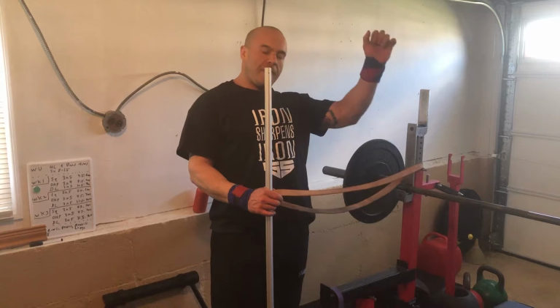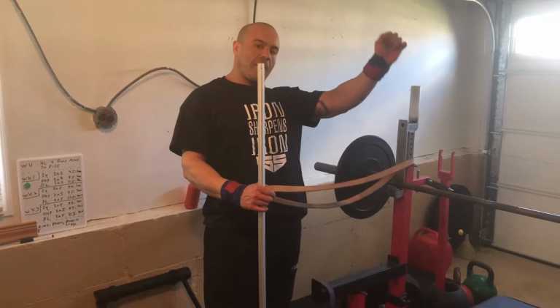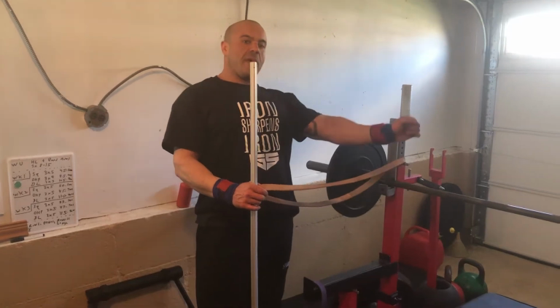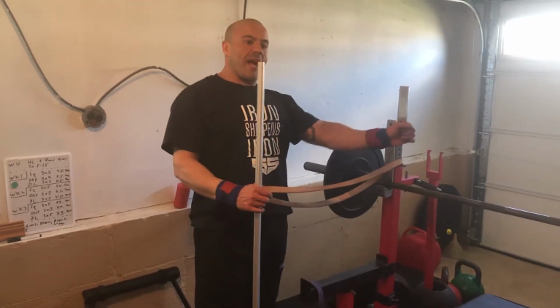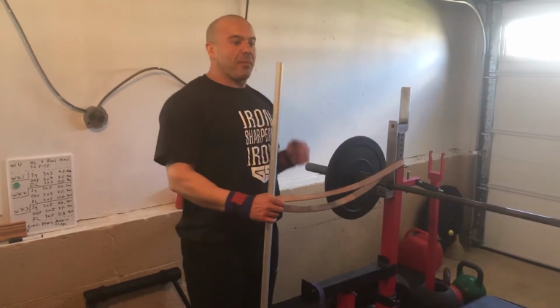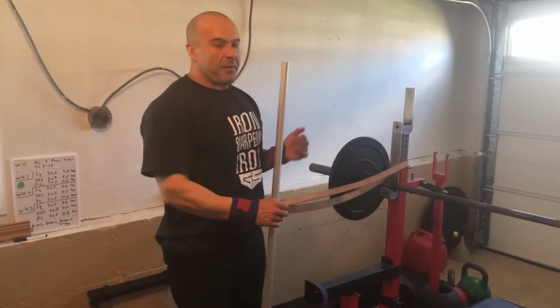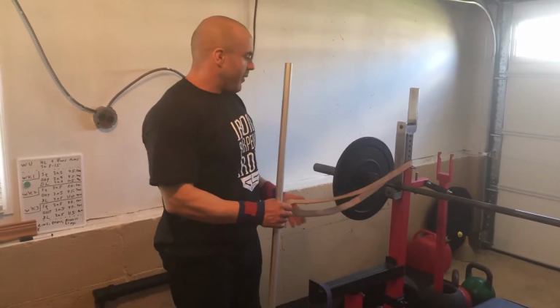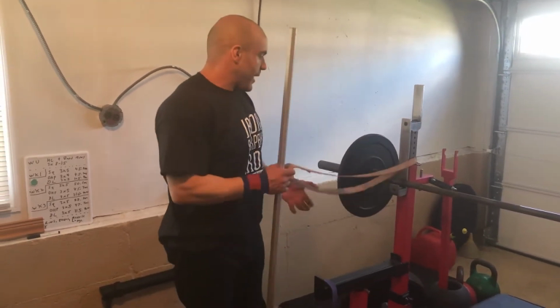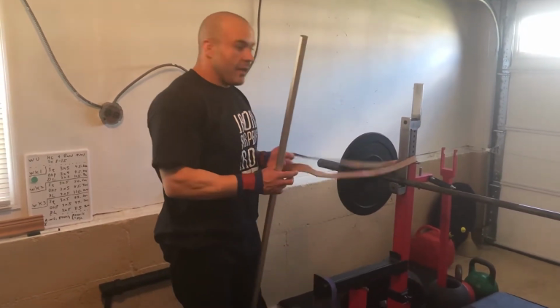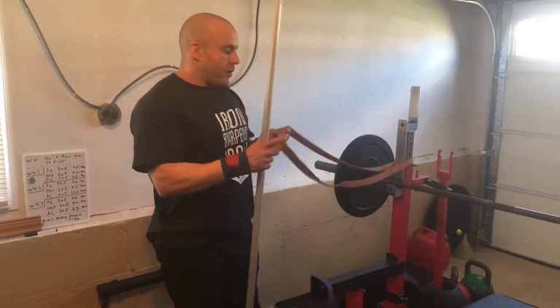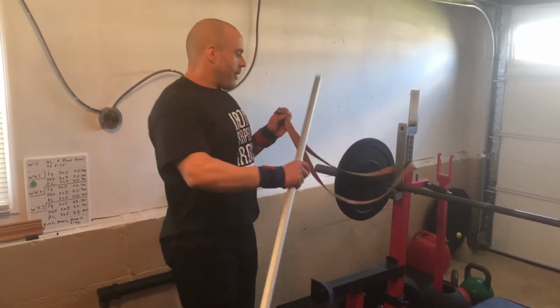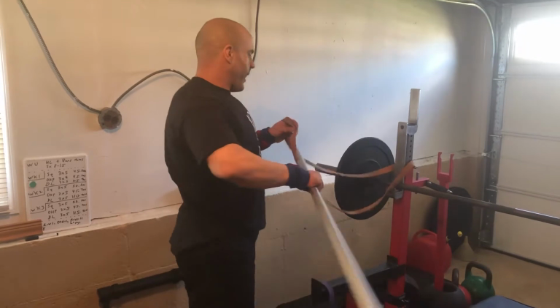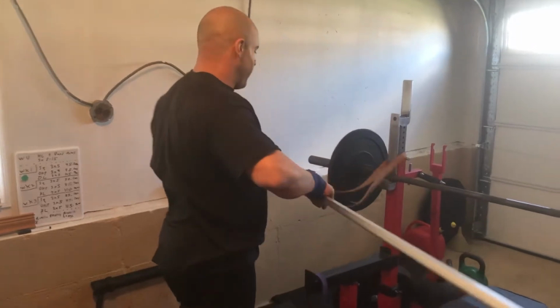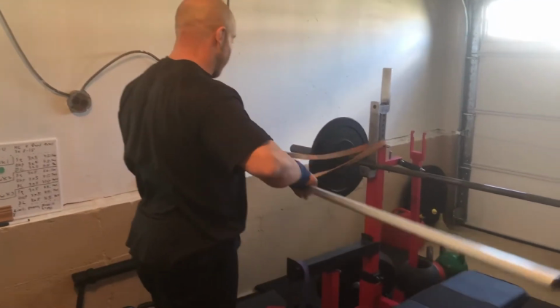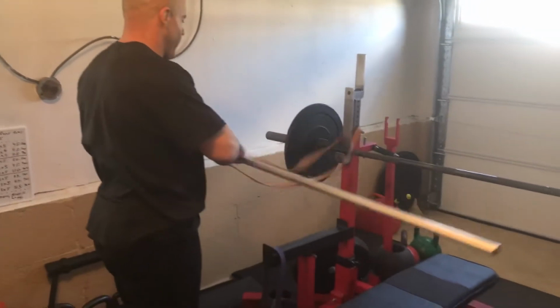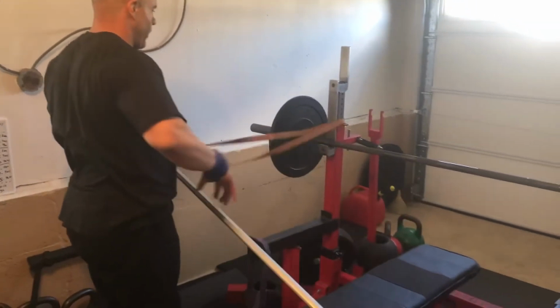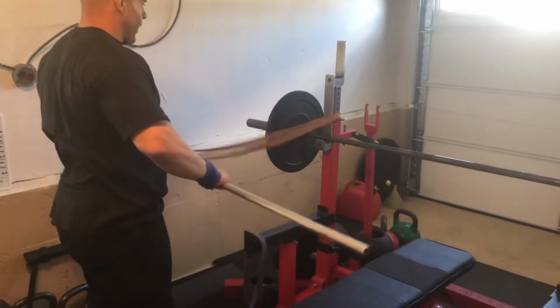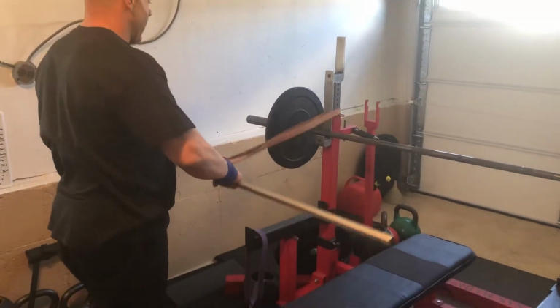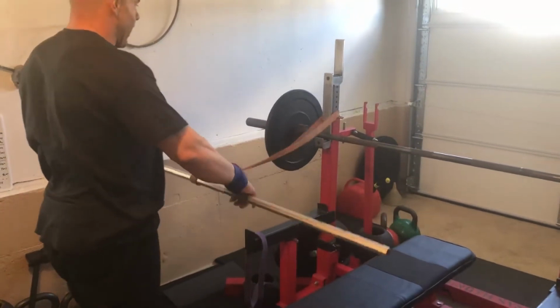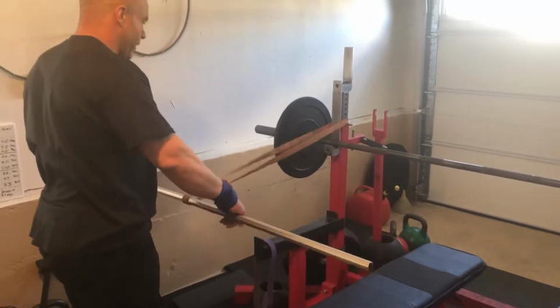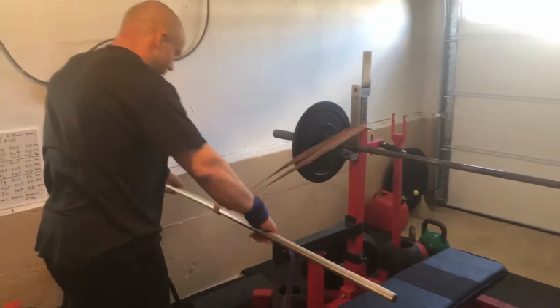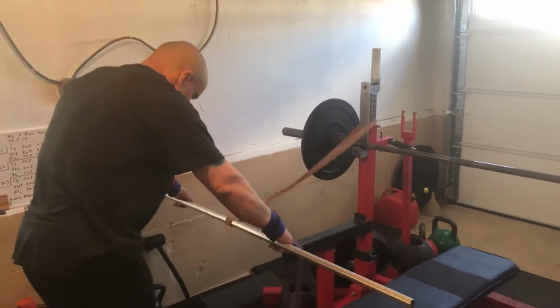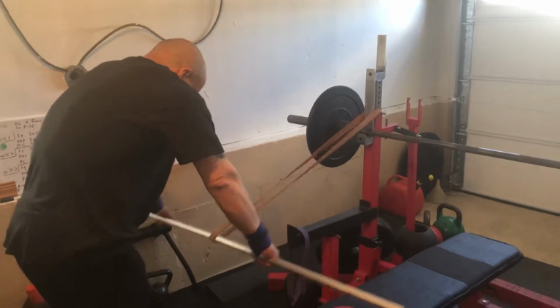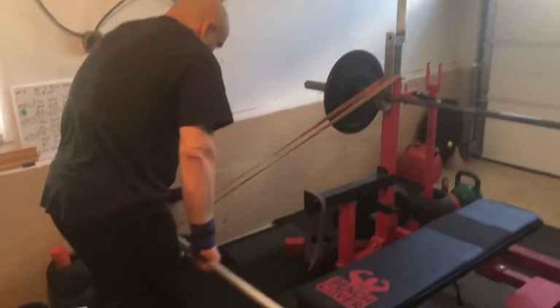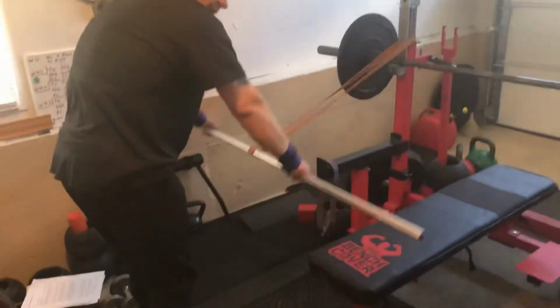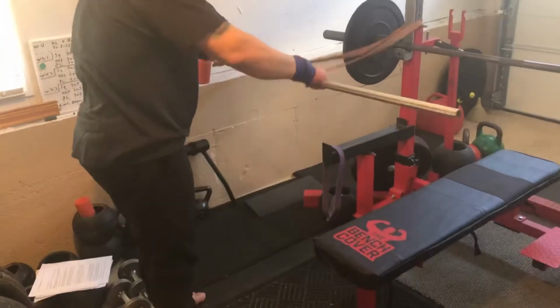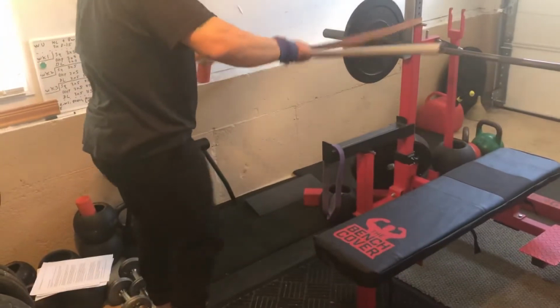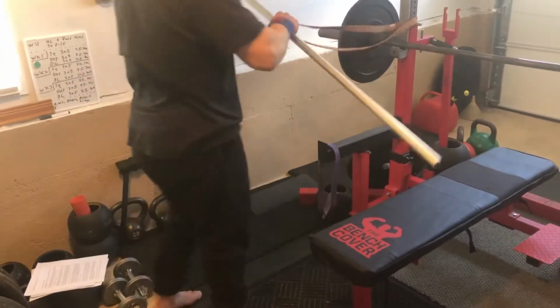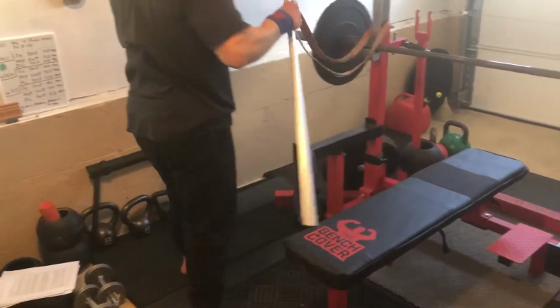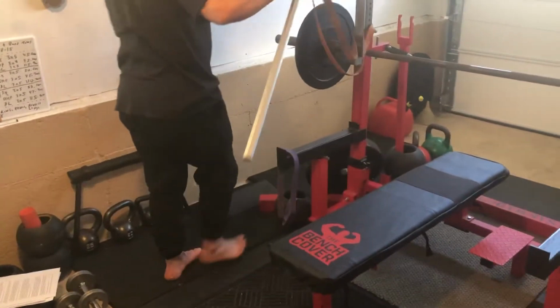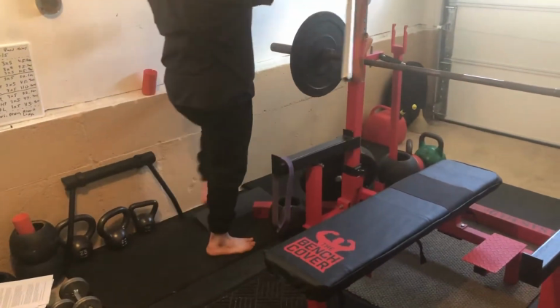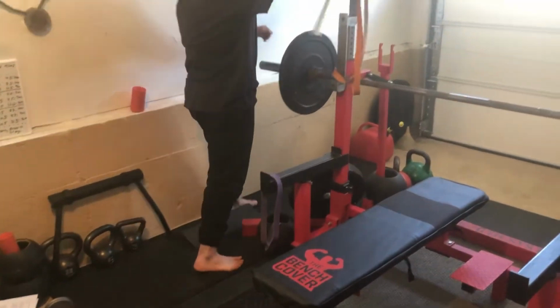If you're having trouble taking the bar out of the rack properly, any type of pullover exercise with a straight bar or with a band is going to be great. So anything that I could do to mimic that position, I'm going to show you guys from a couple of different angles.